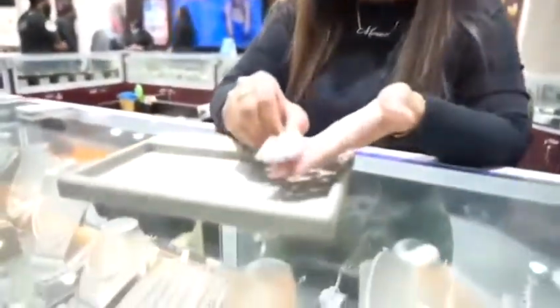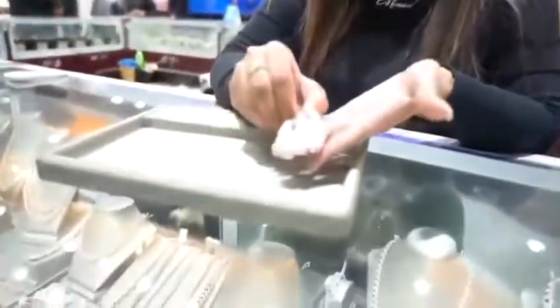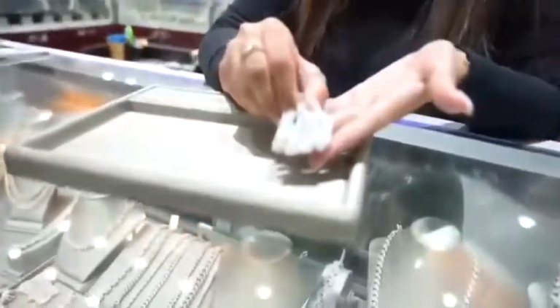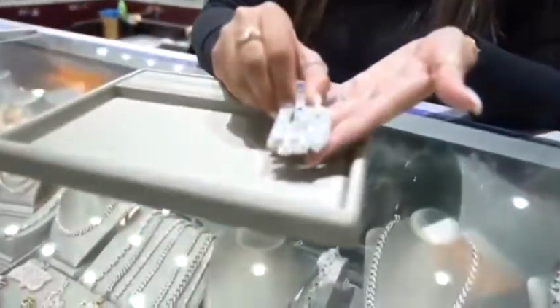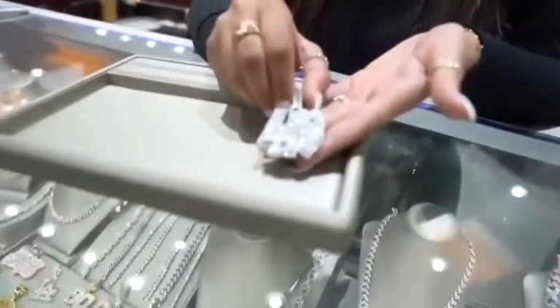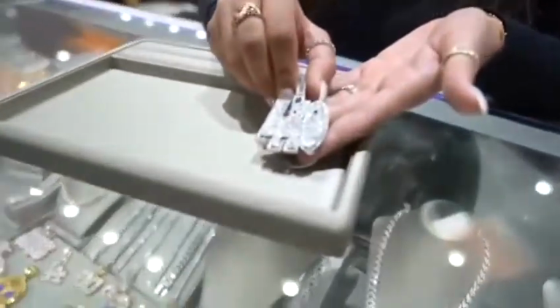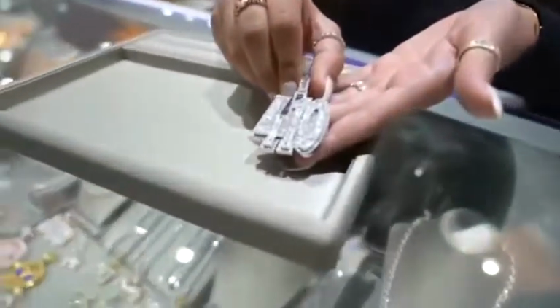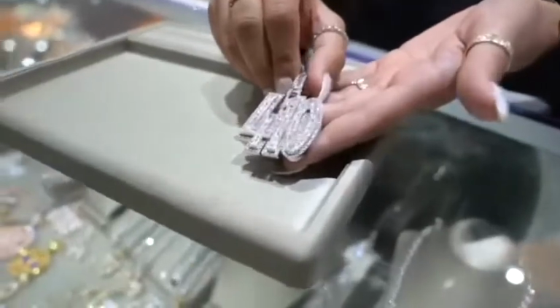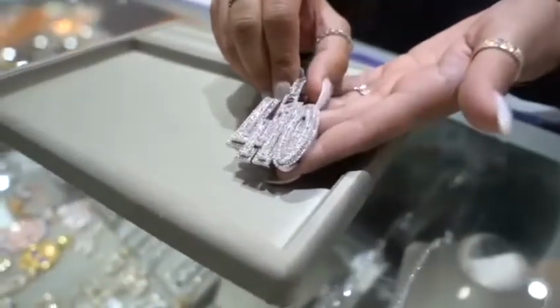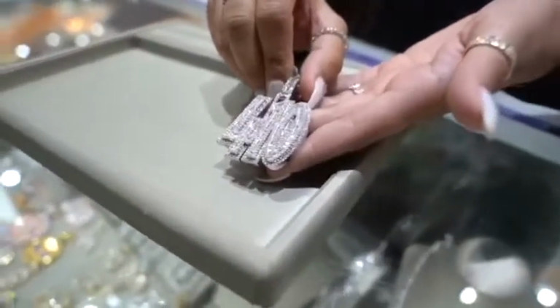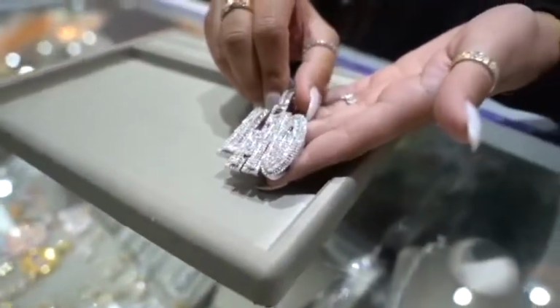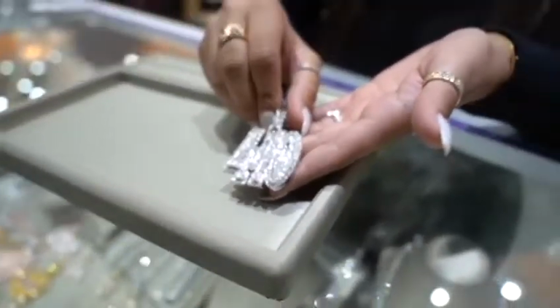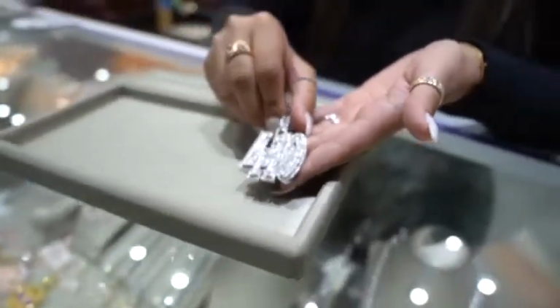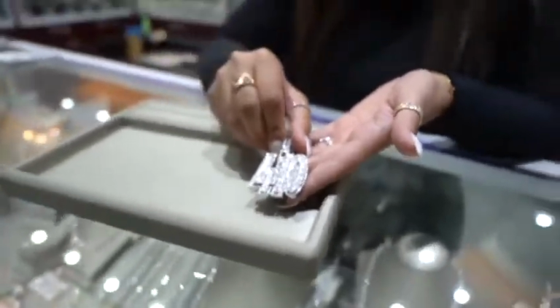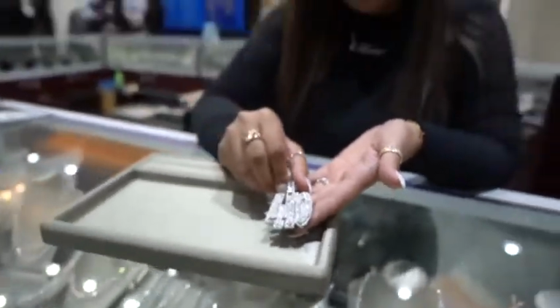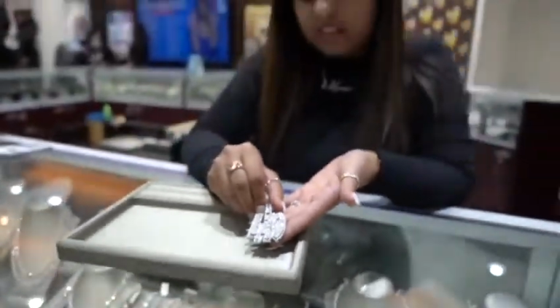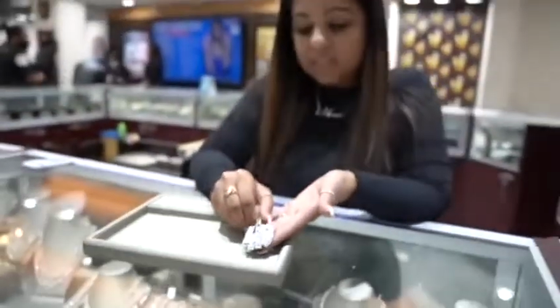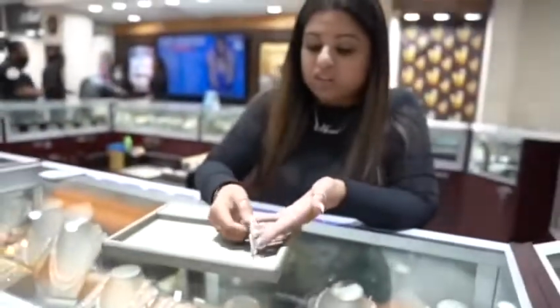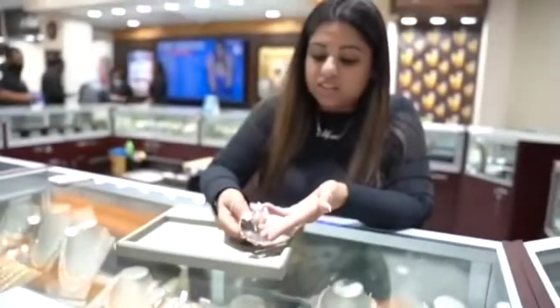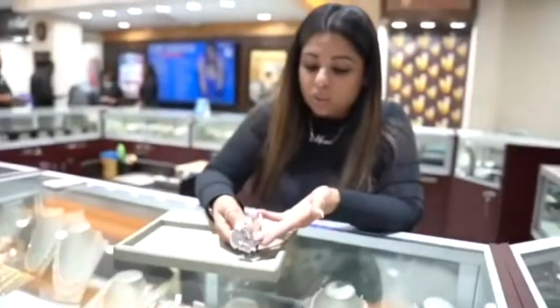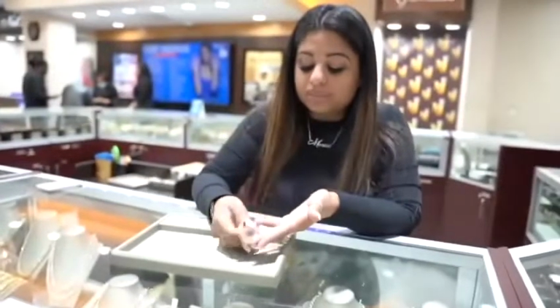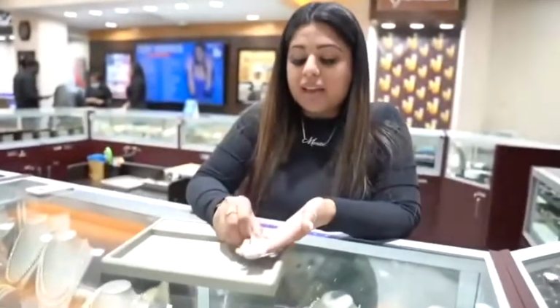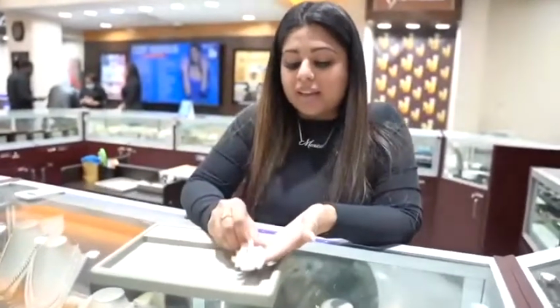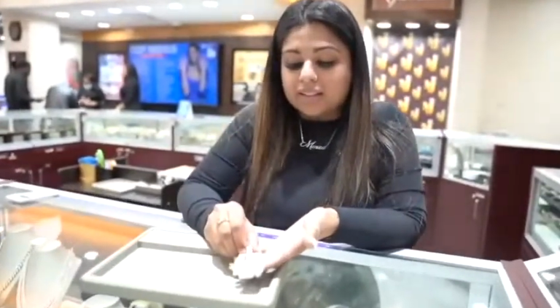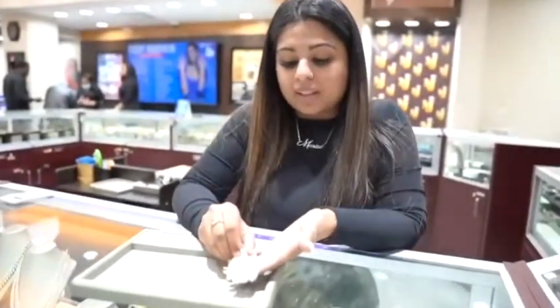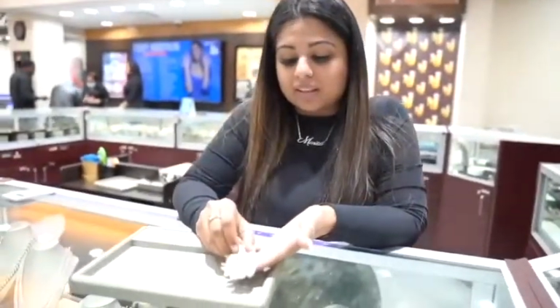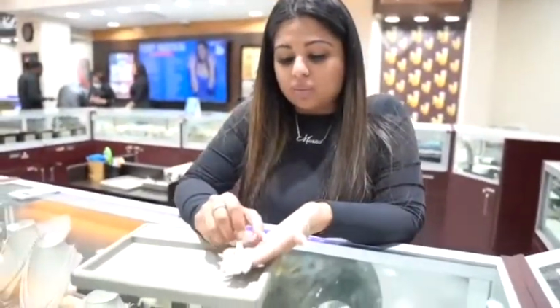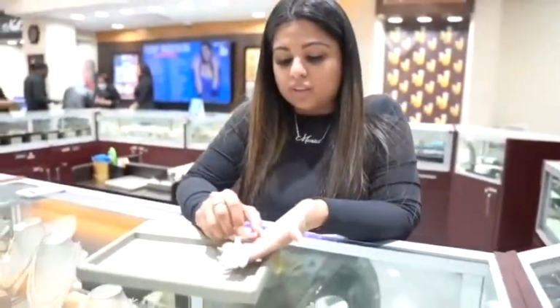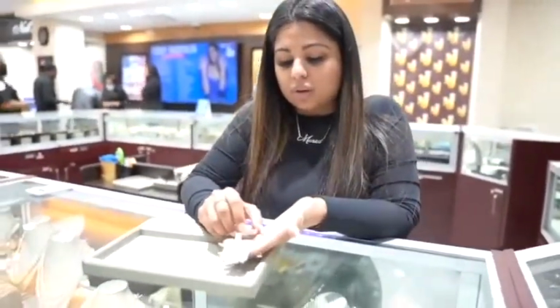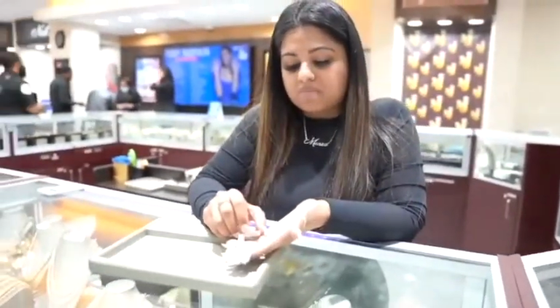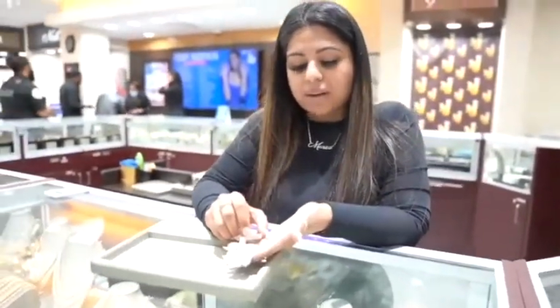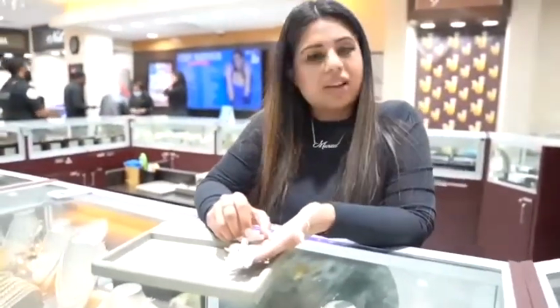This one right here is made in white gold with baguettes and brown diamonds. Something like this is over six carats in diamonds, all solid gold, and will range for about $8,500.